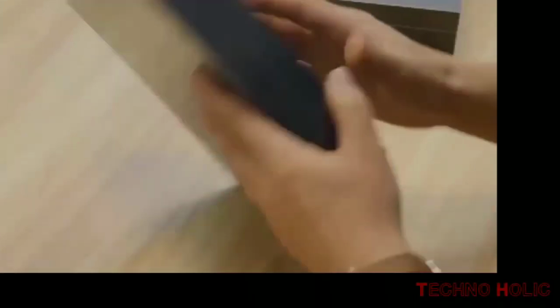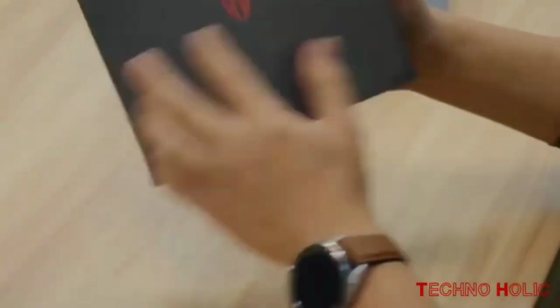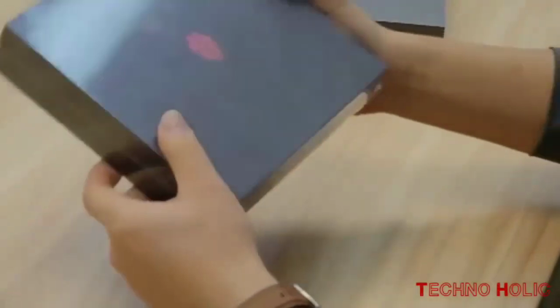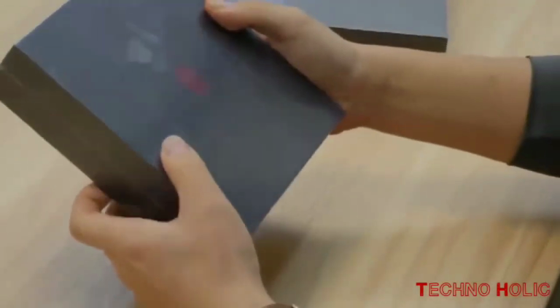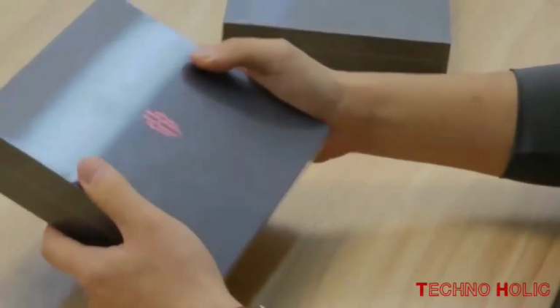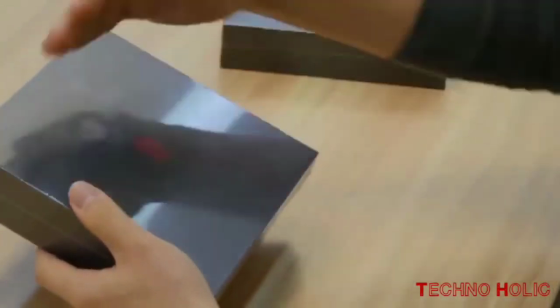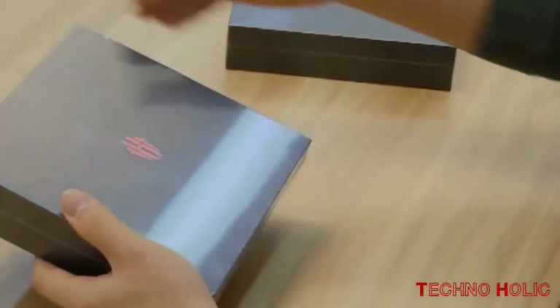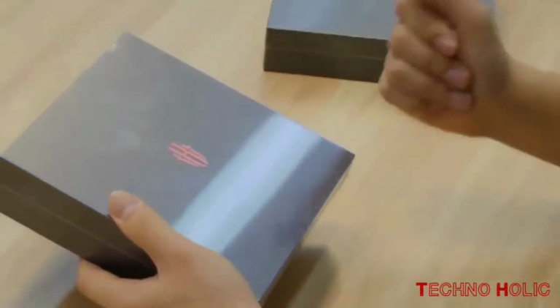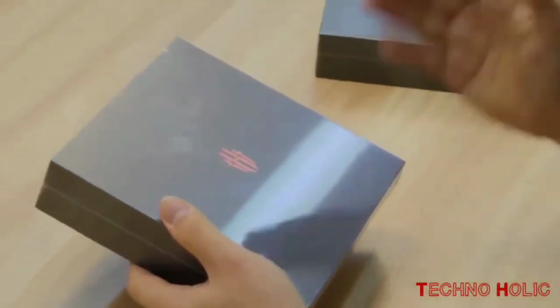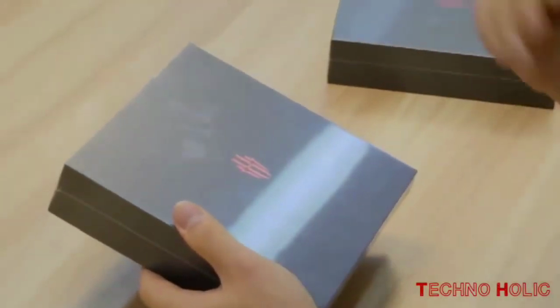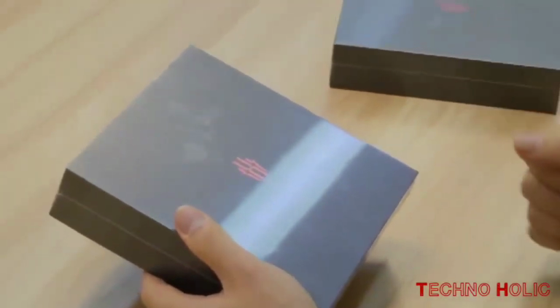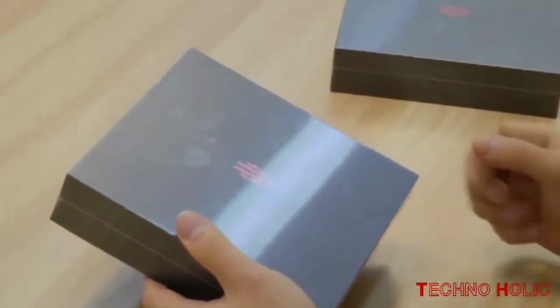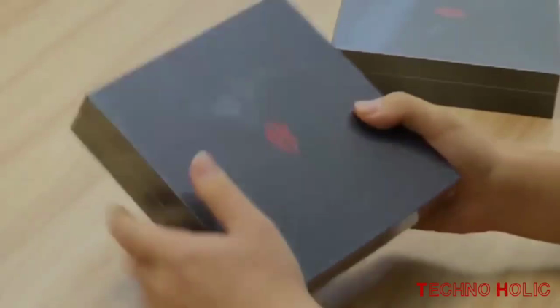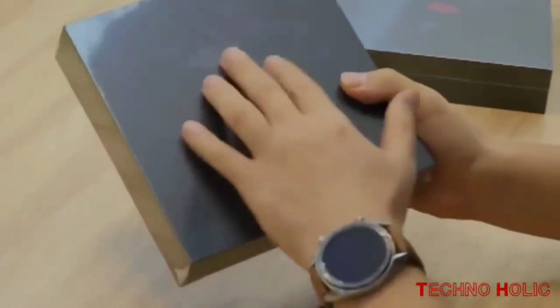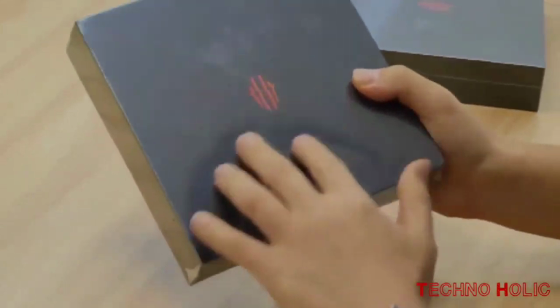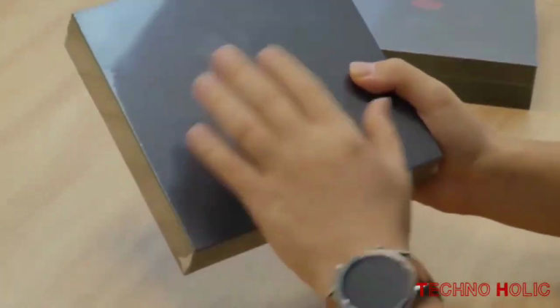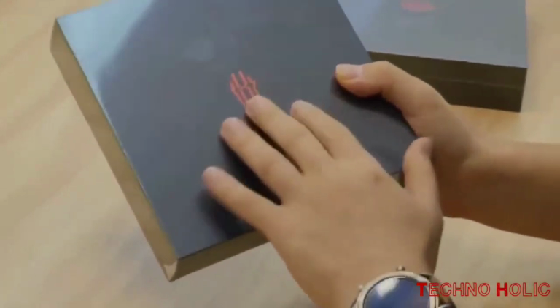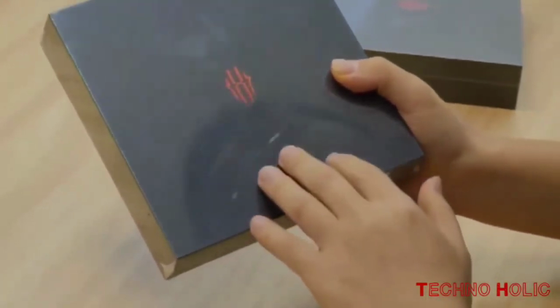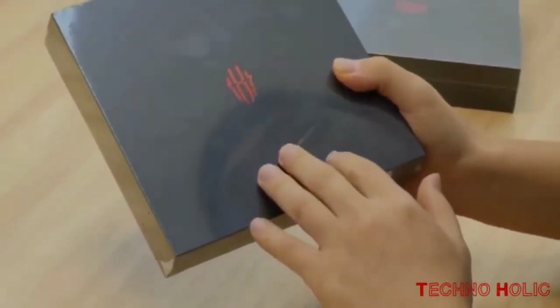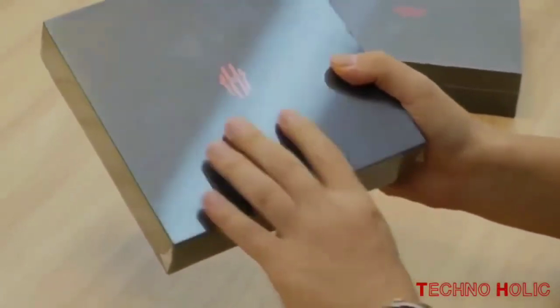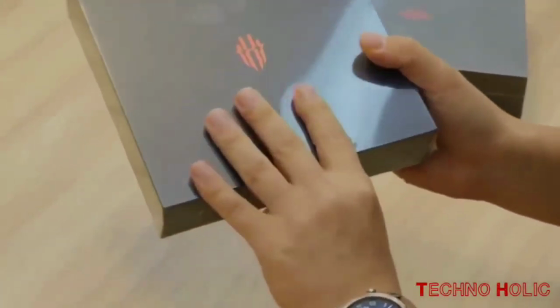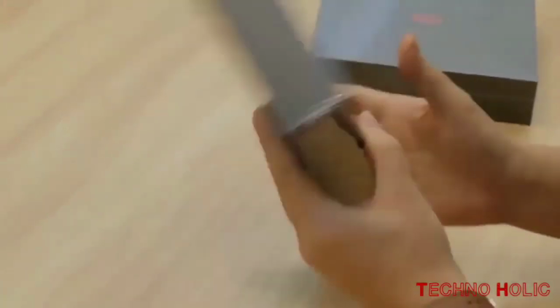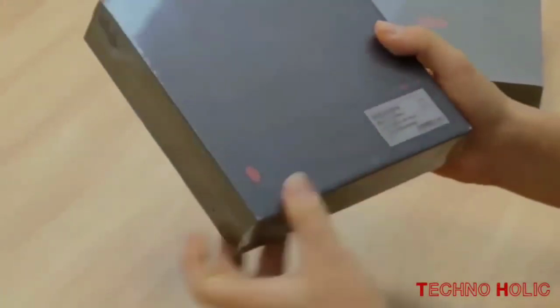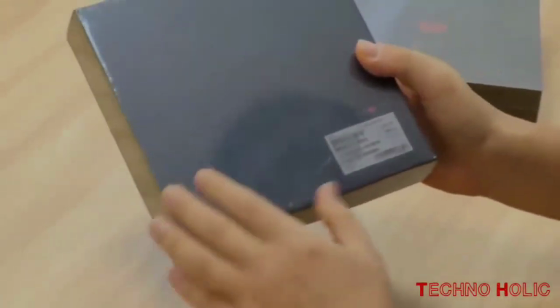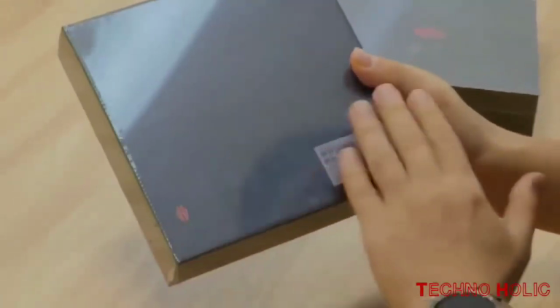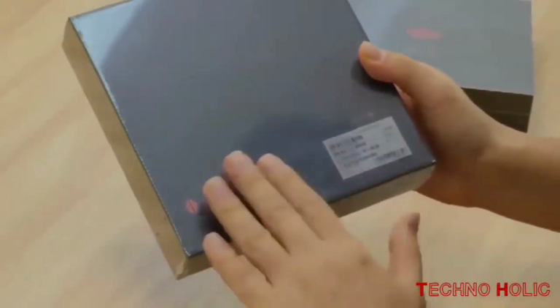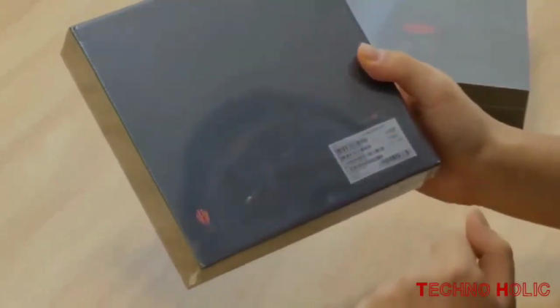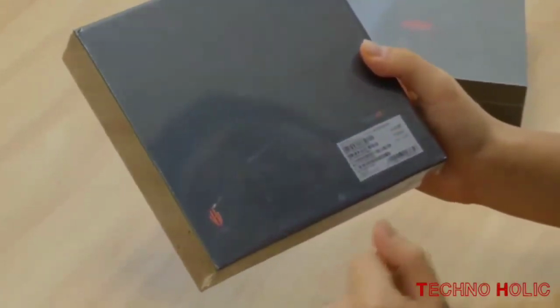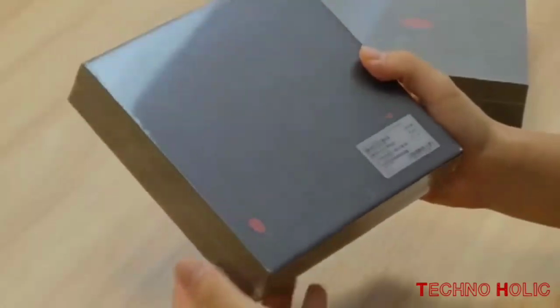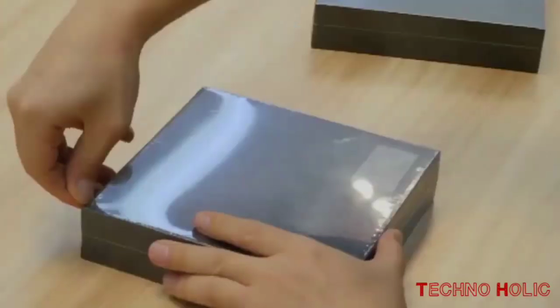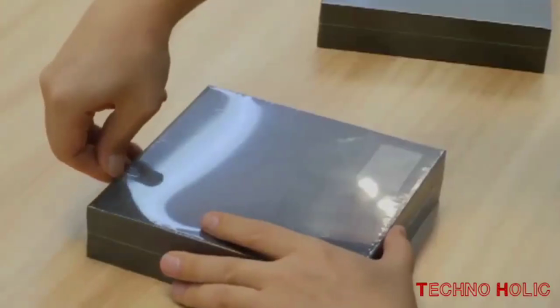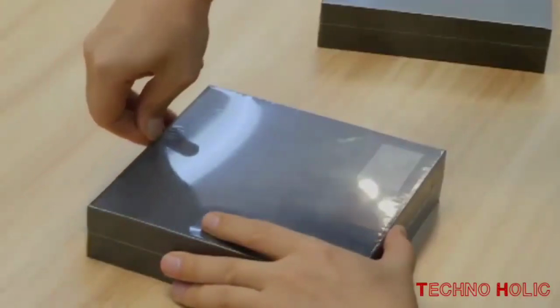Hey guys, welcome to our YouTube channel Technoholic. Today we are going to unbox and review a new launched smartphone by Nubia, that is Nubia Red Magic Mars. So let's start.